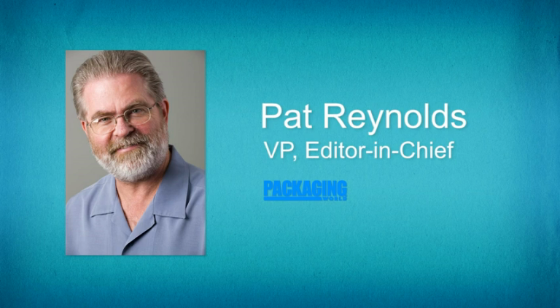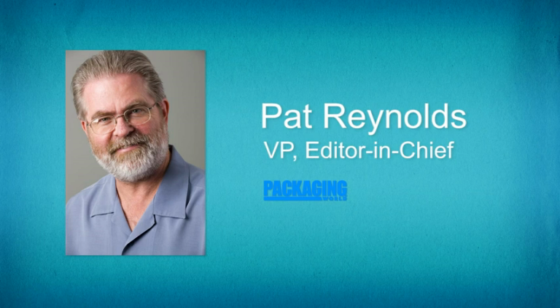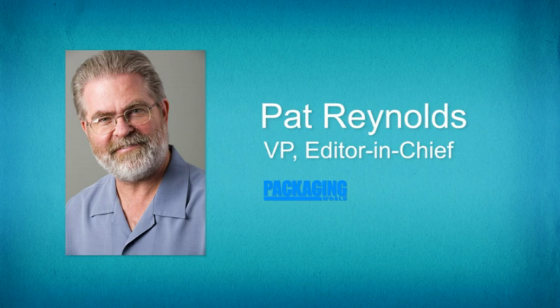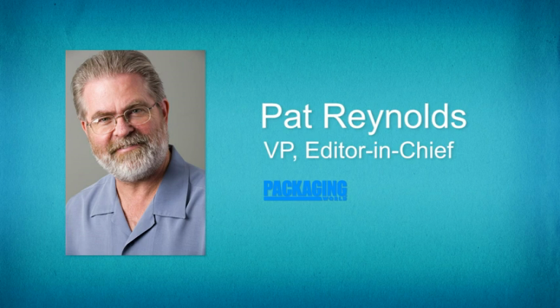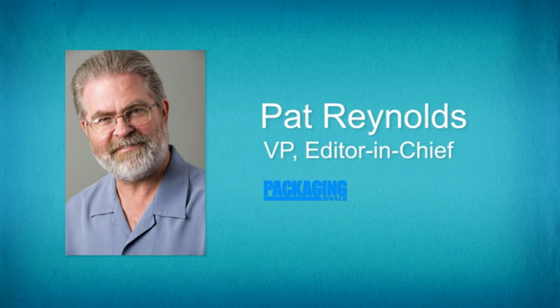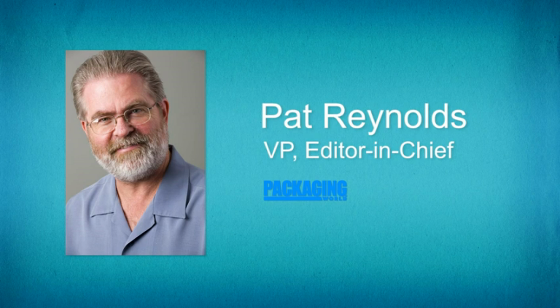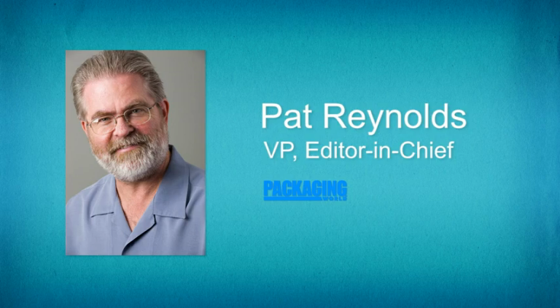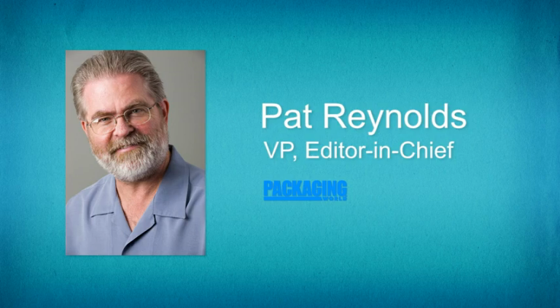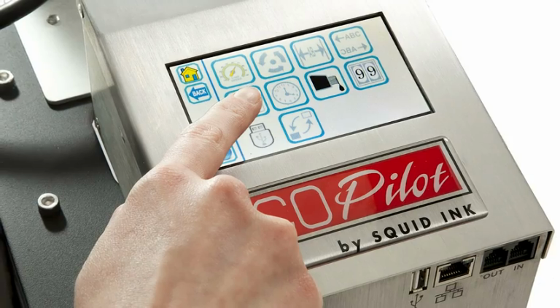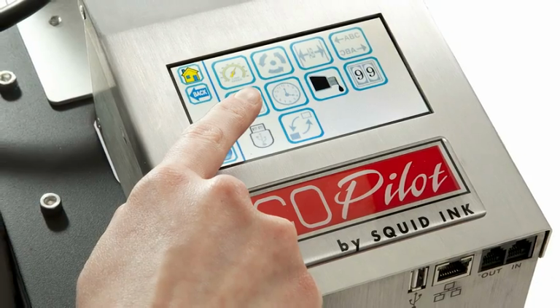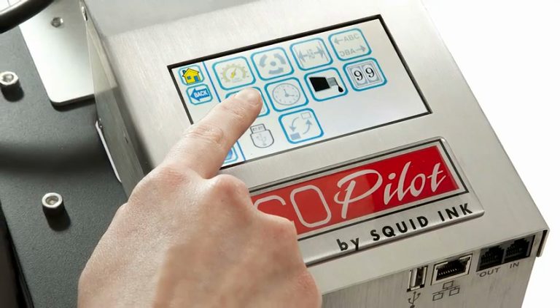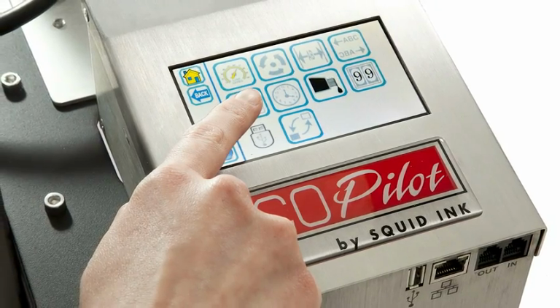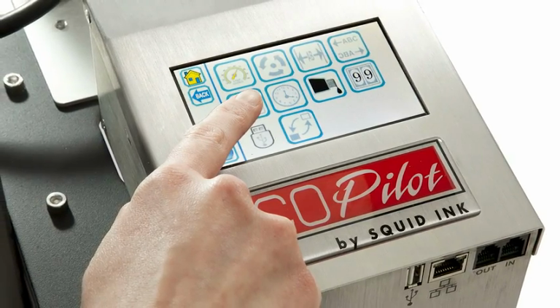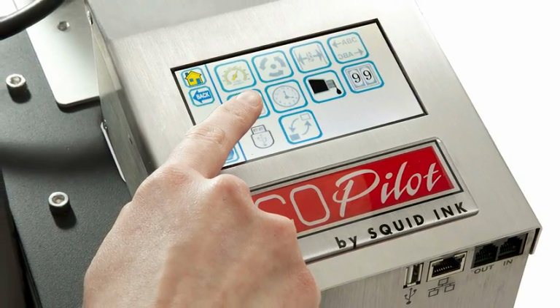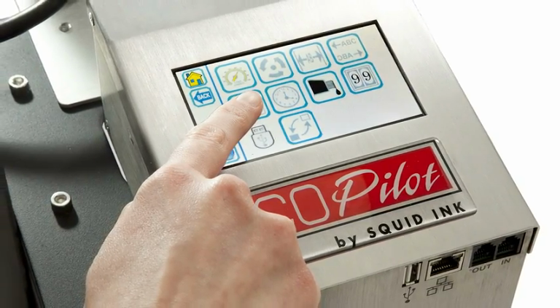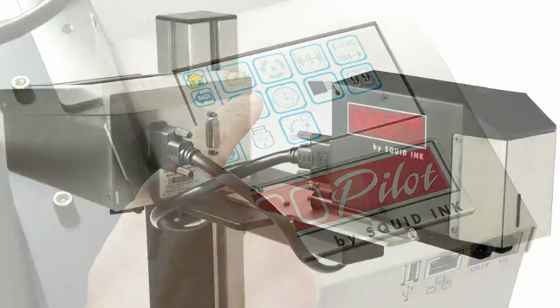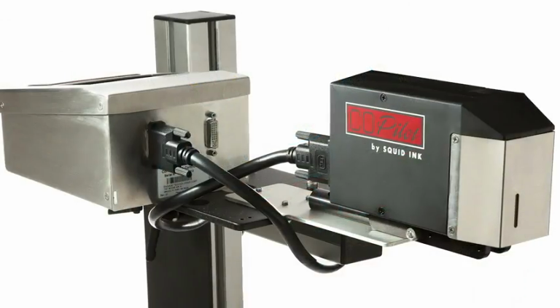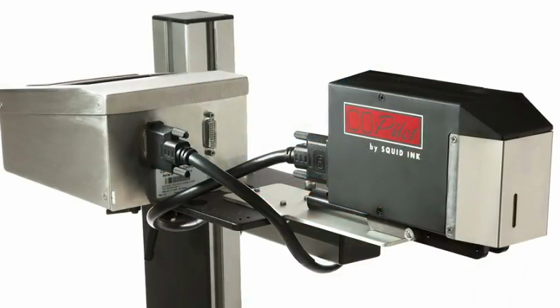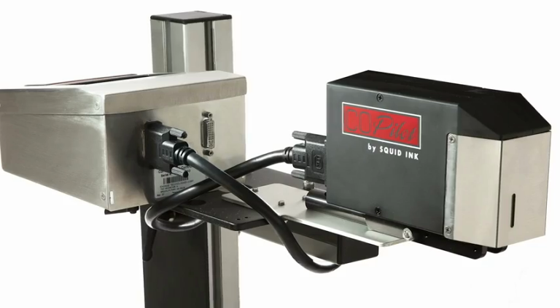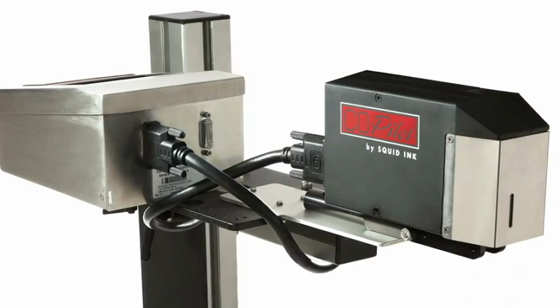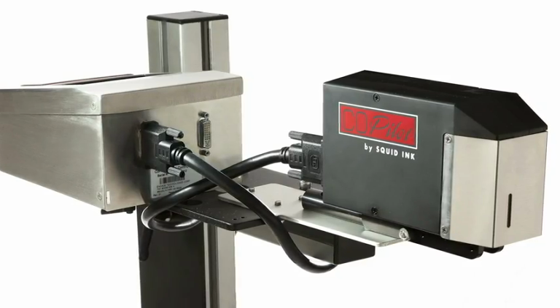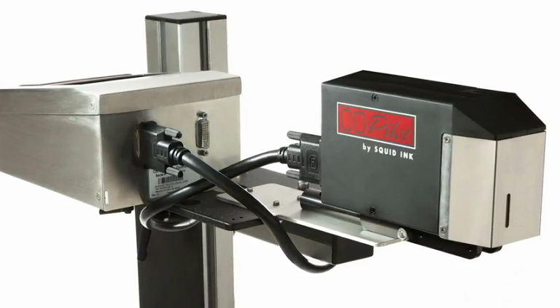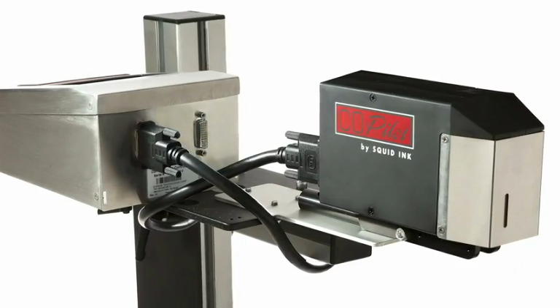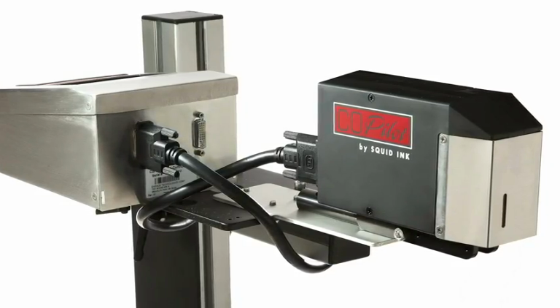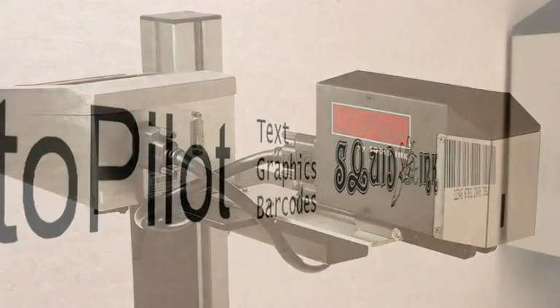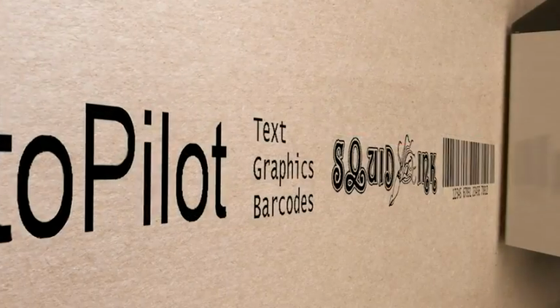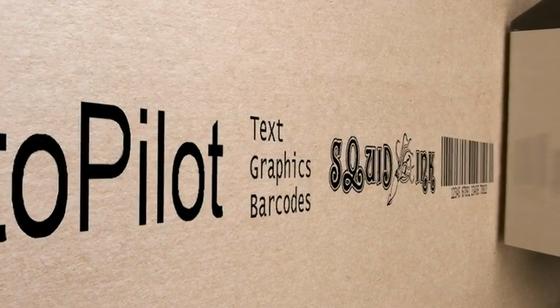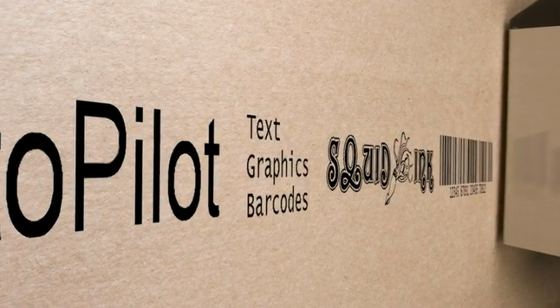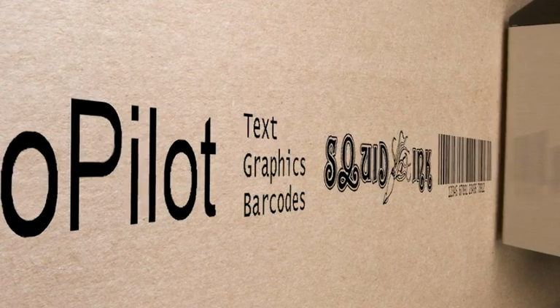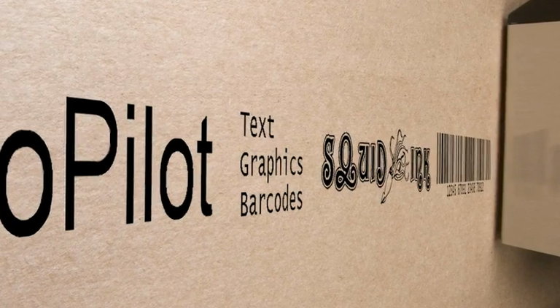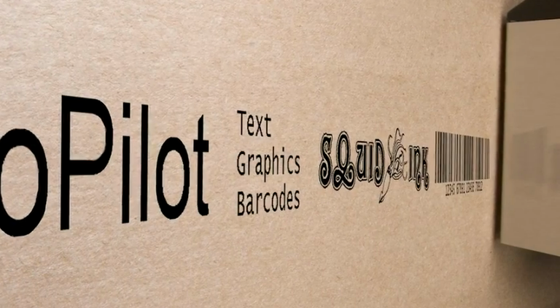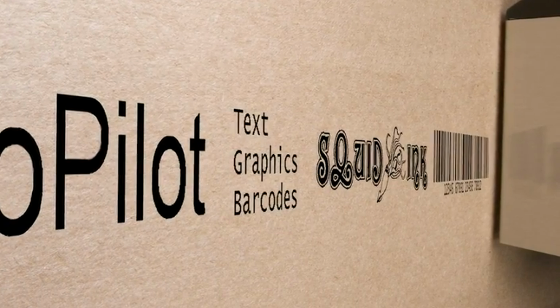How are your printers and ink sold, and what is the best way for customers to contact you? All of our products are sold through authorized distribution. Customers can simply go to our website, contact us, and we'll put them in touch with a local resource and help them out the best we can.